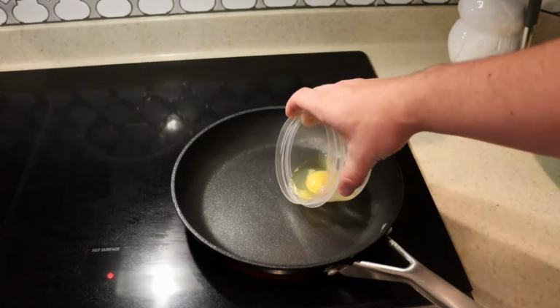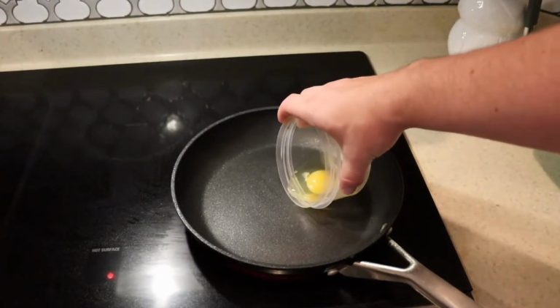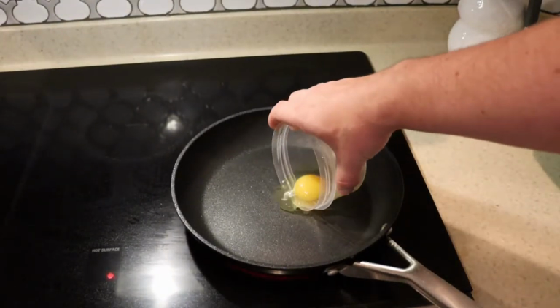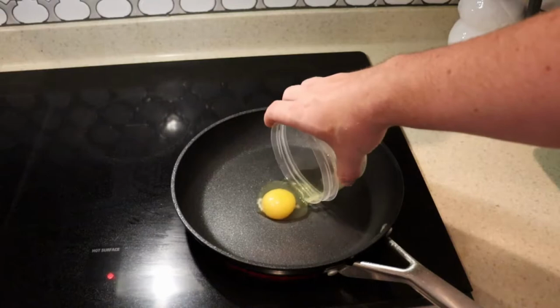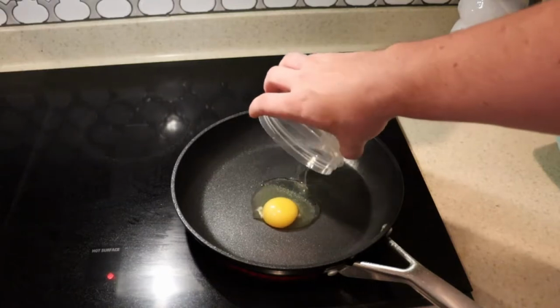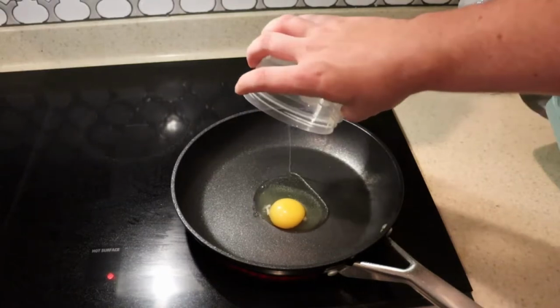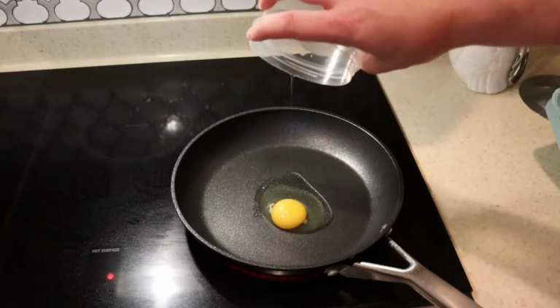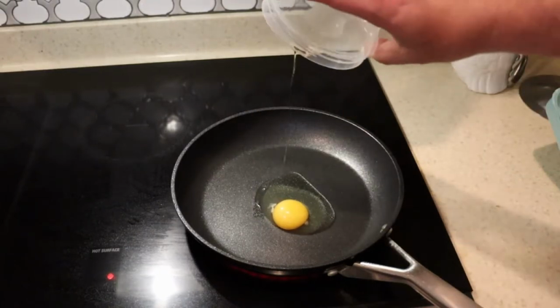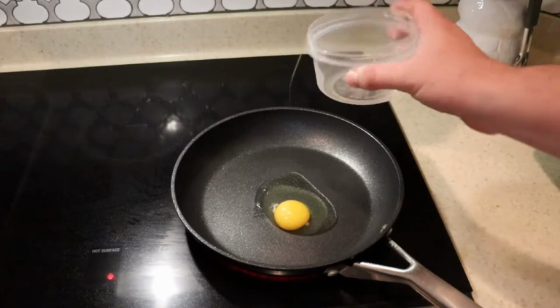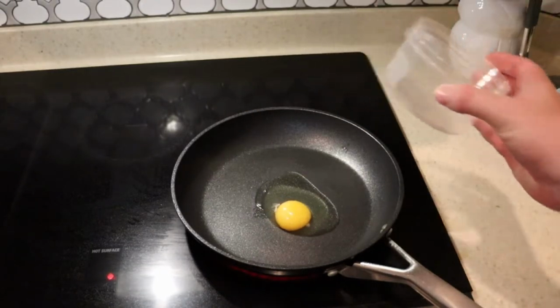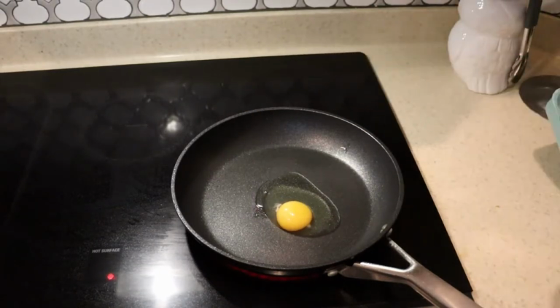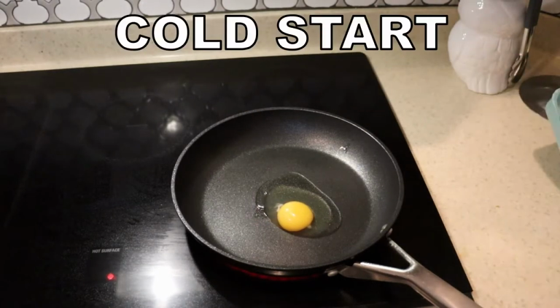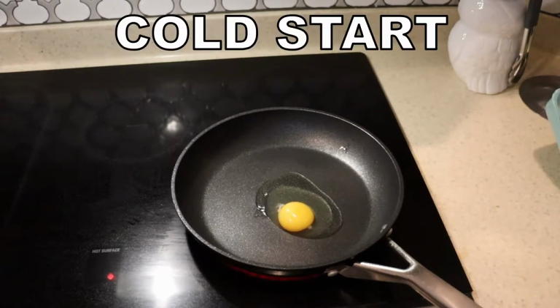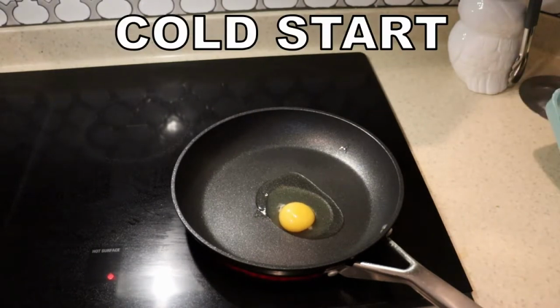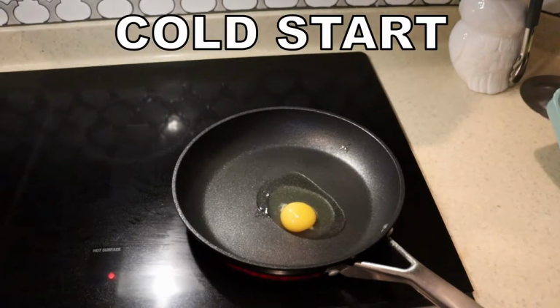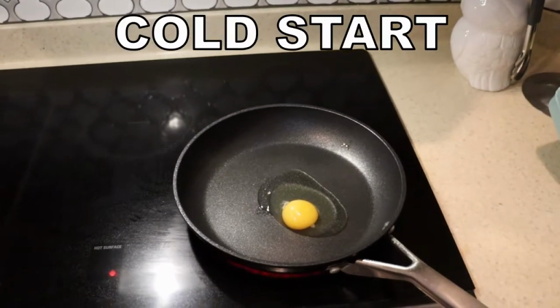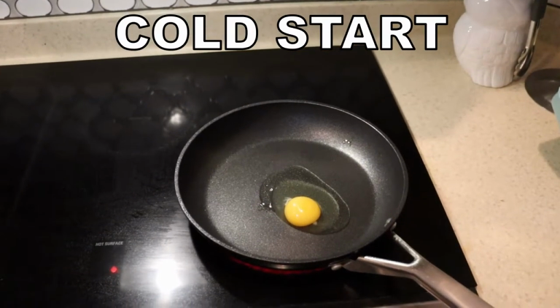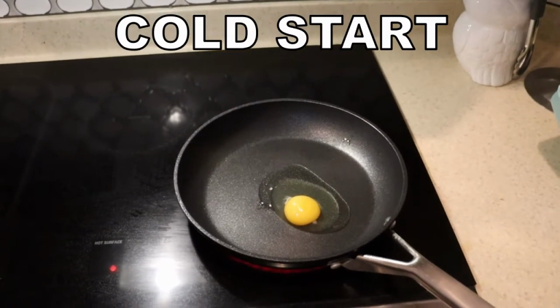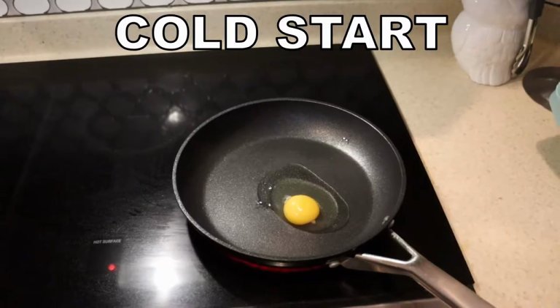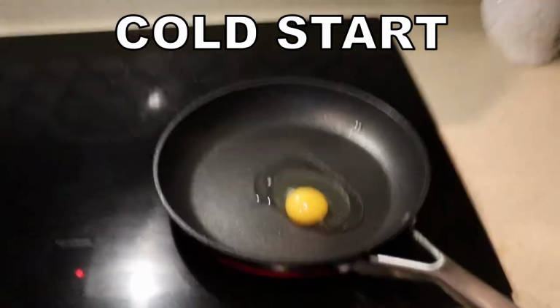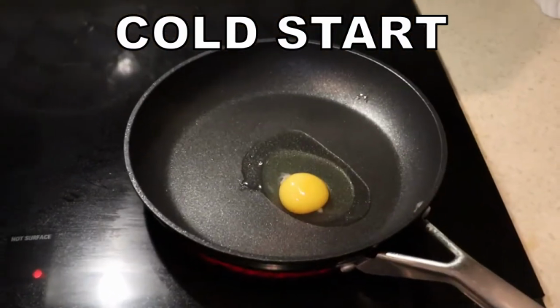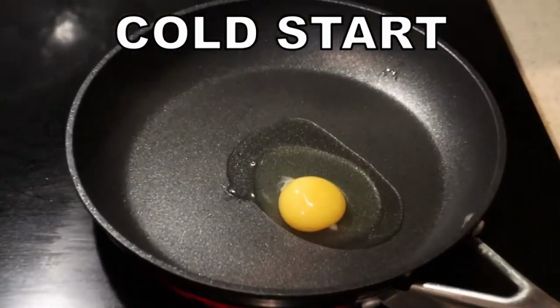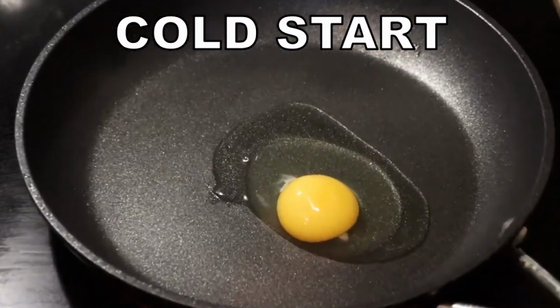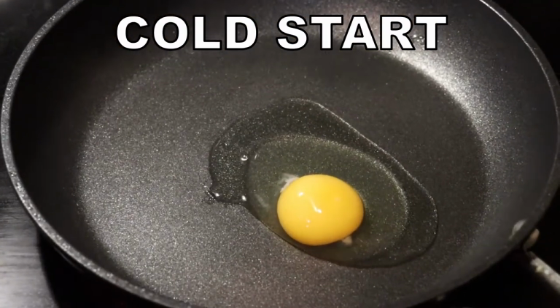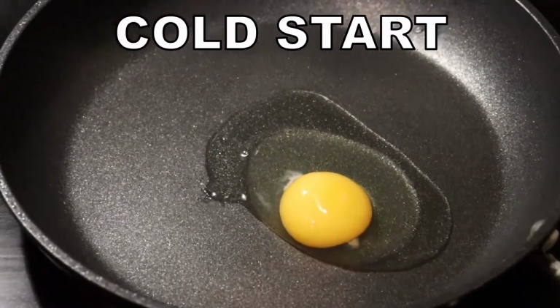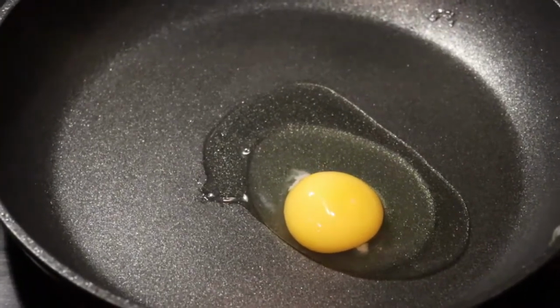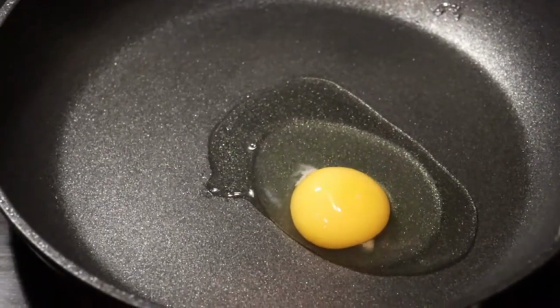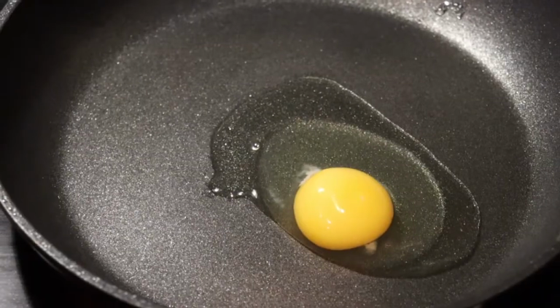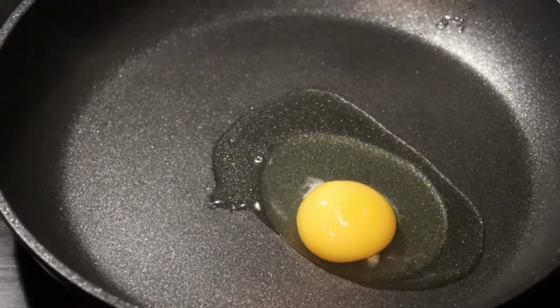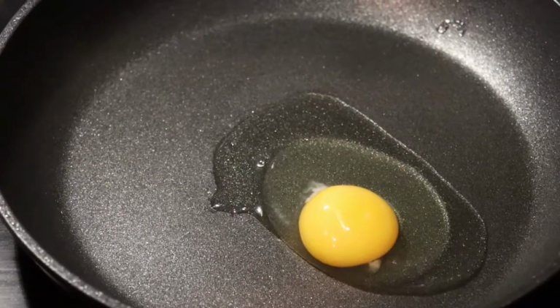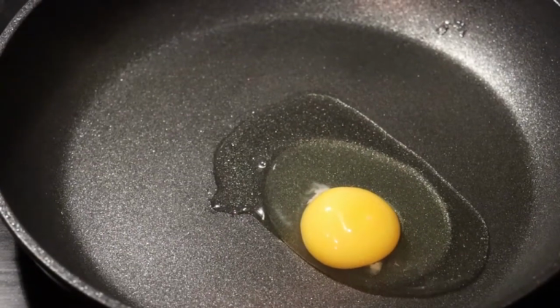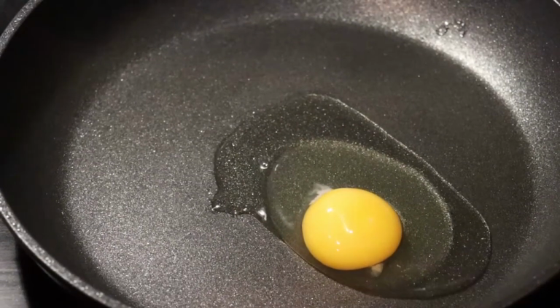The one difference between this pan and many of the other enamel non-stick stuff out there is that I throw this one in the dishwasher unabashedly. It says on the instructions you can do that, so that's what I do.